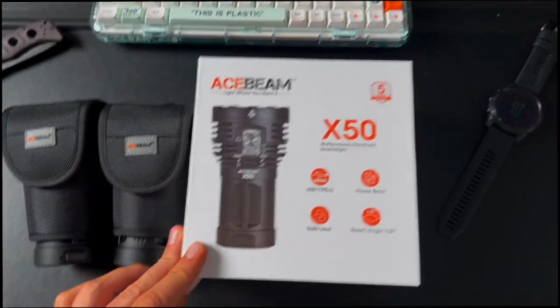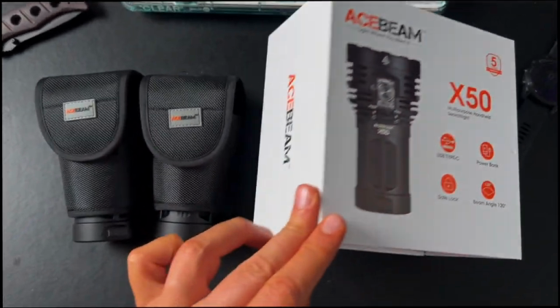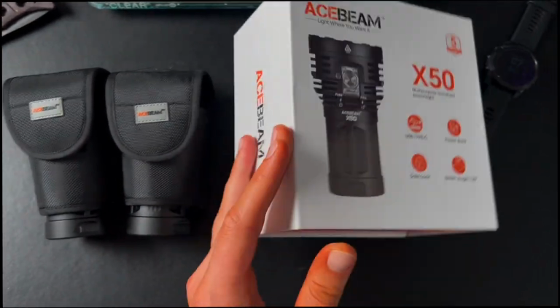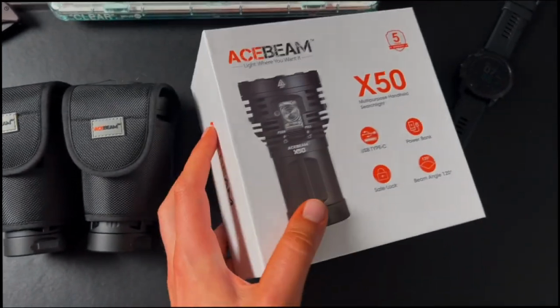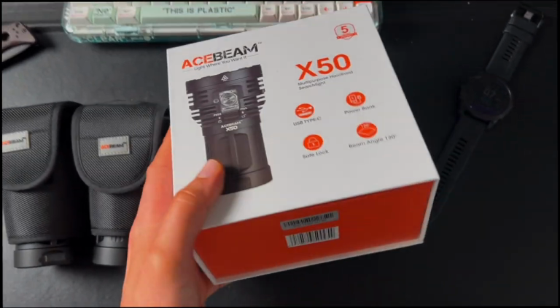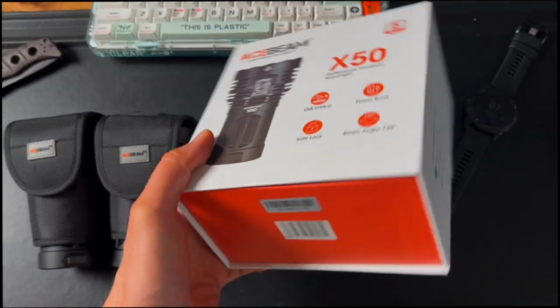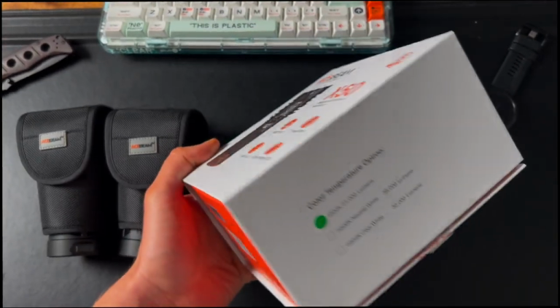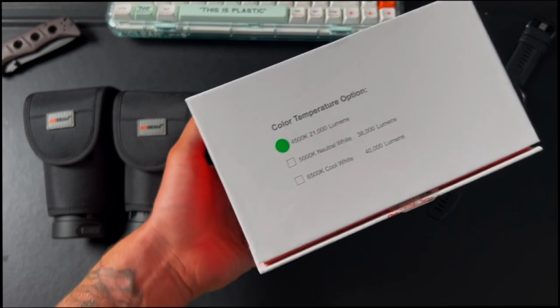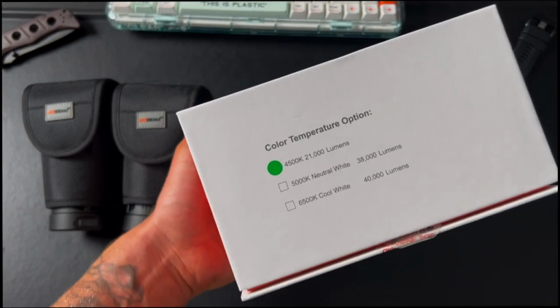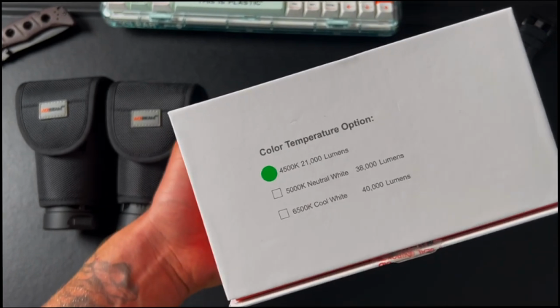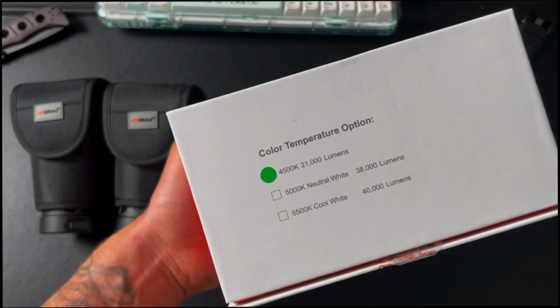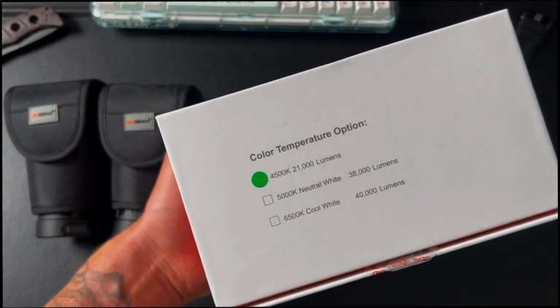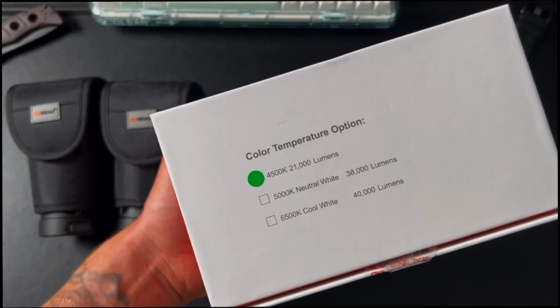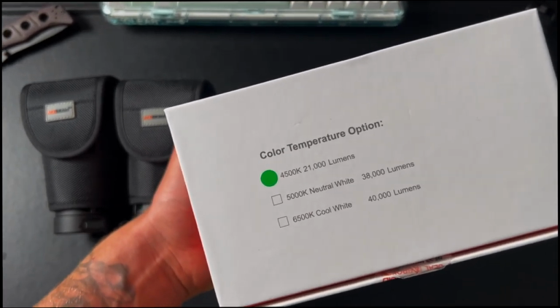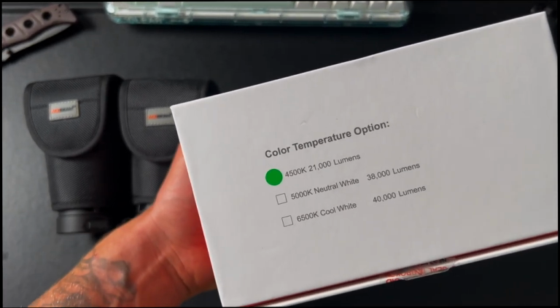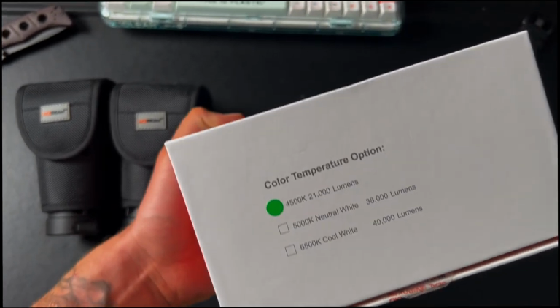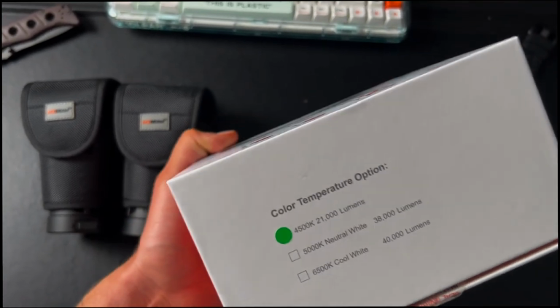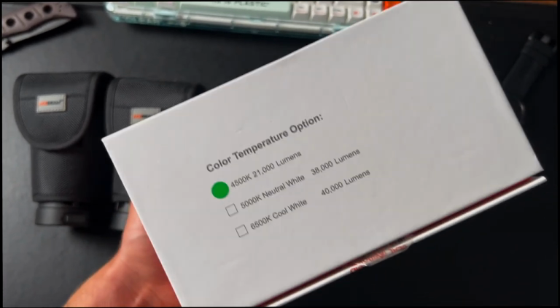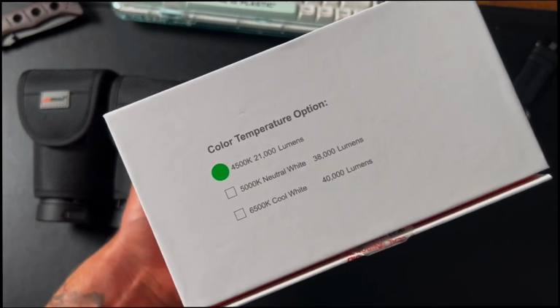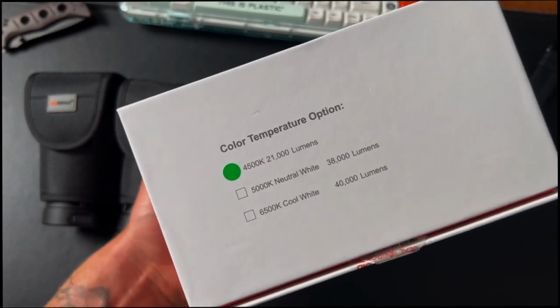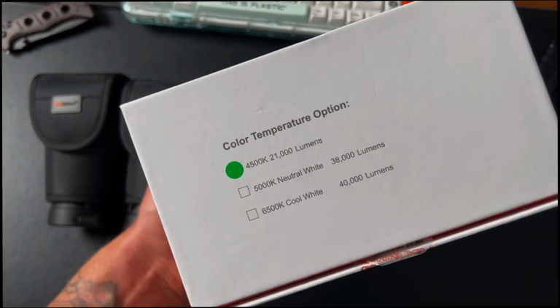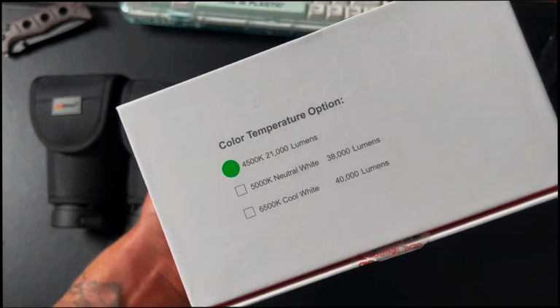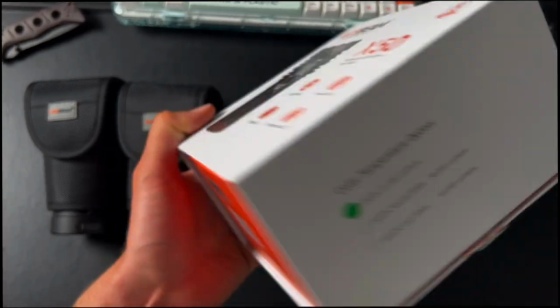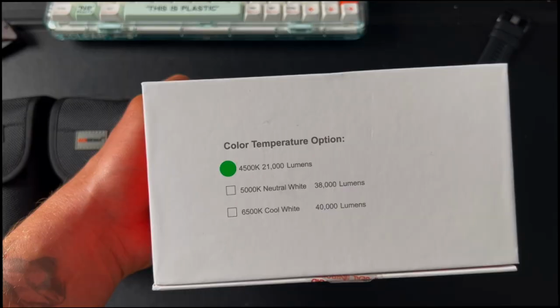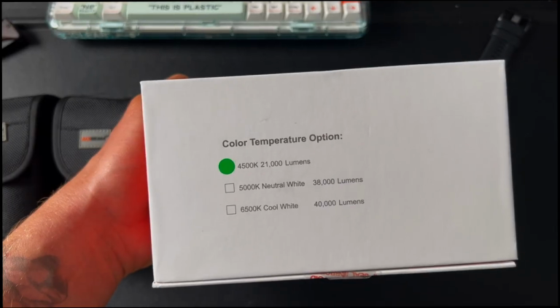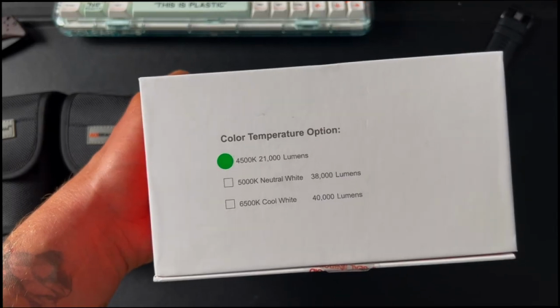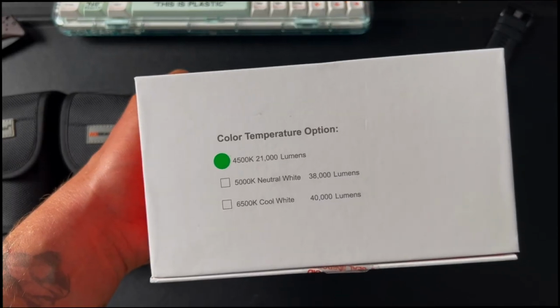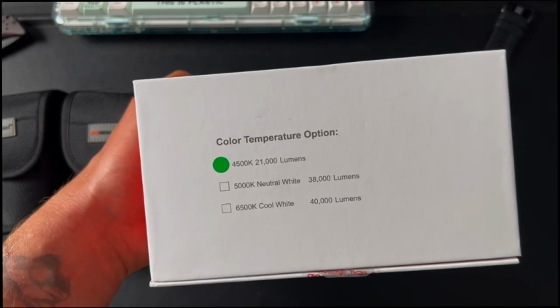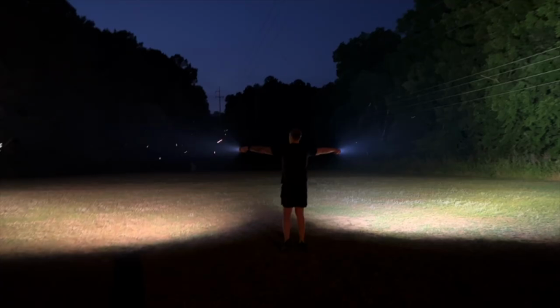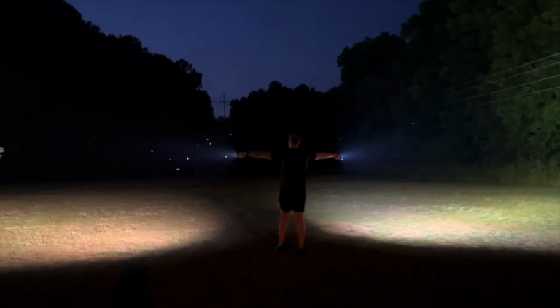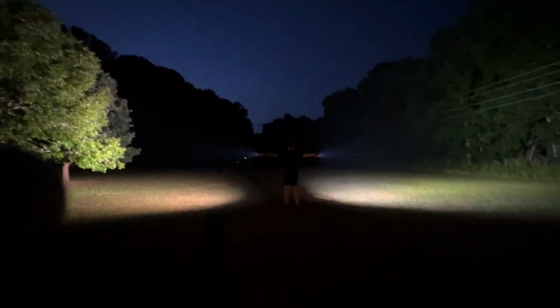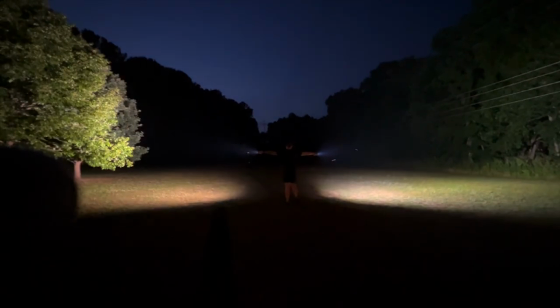We have two versions that are going to be in the test. The first version is the 4500 Kelvin, 21,000 lumen version. The second is 6500 cool white, 40,000 lumens.